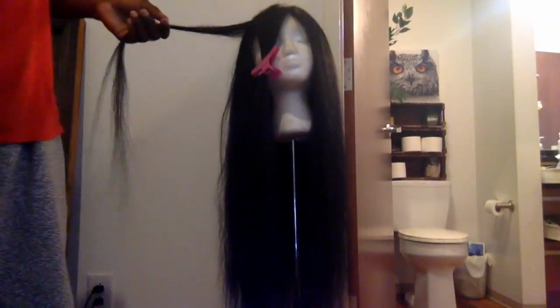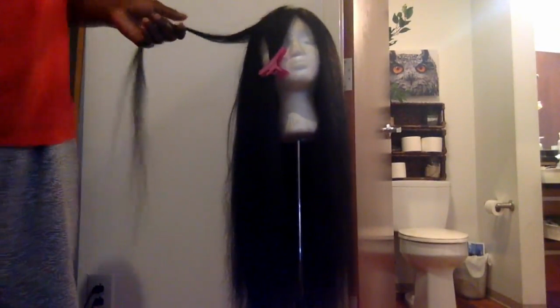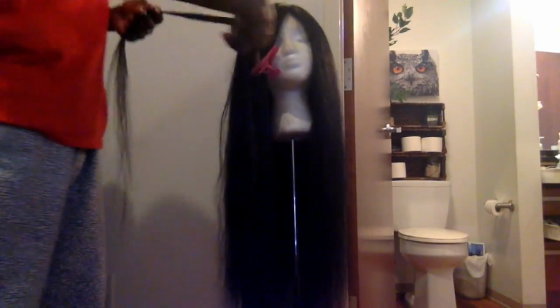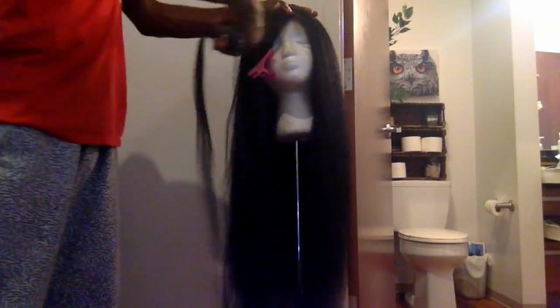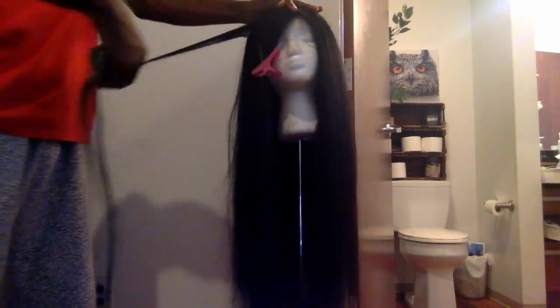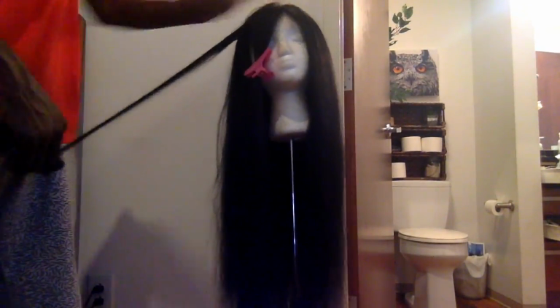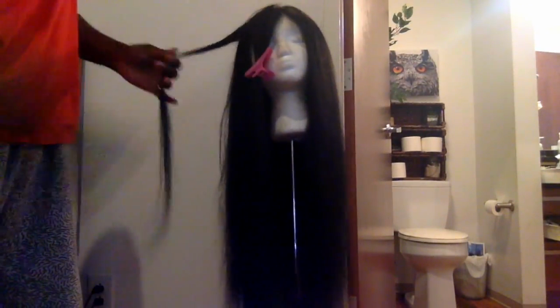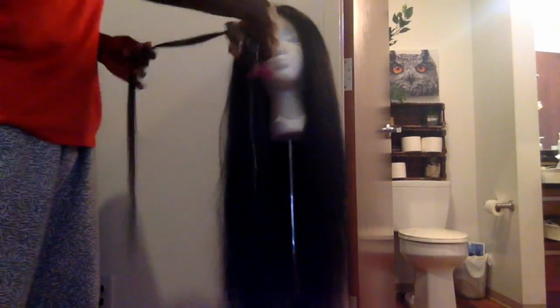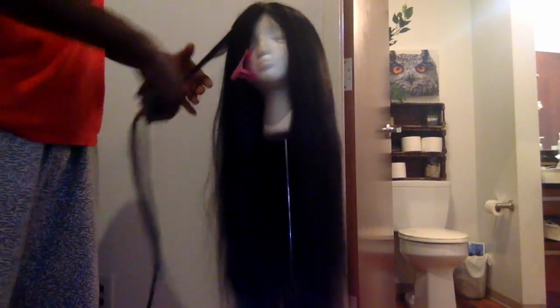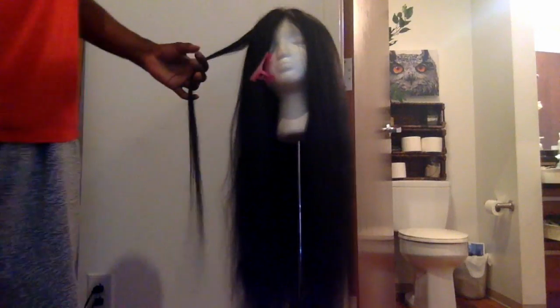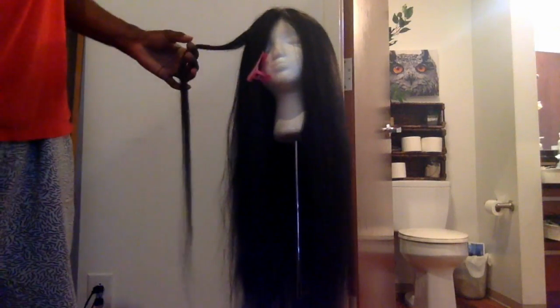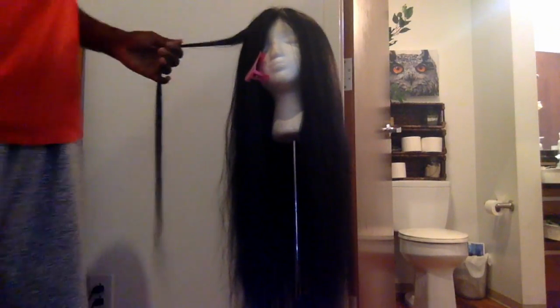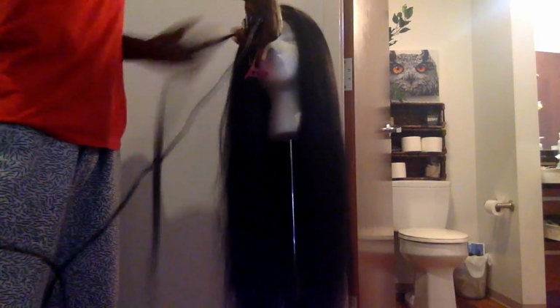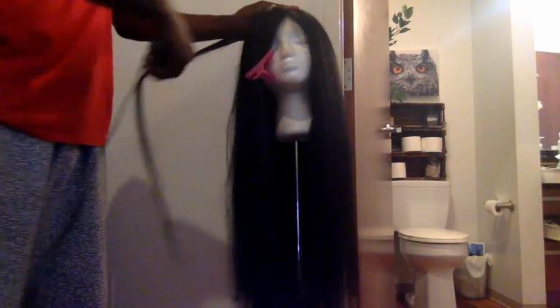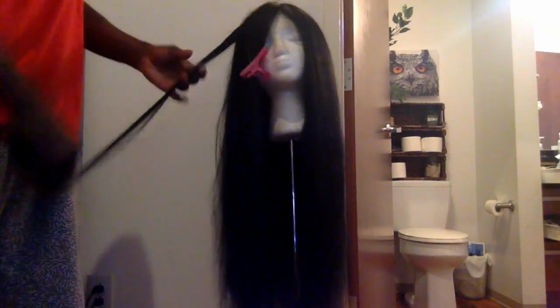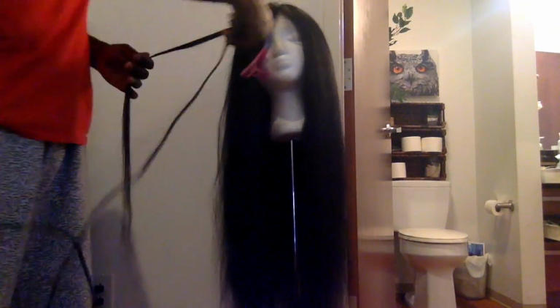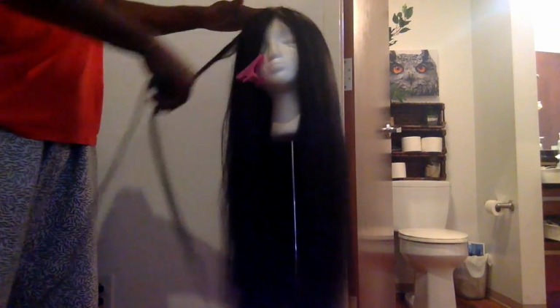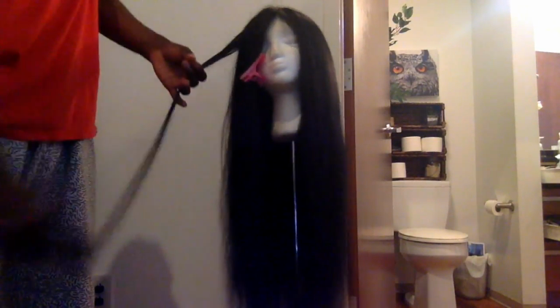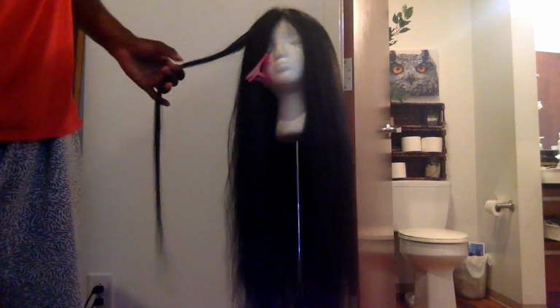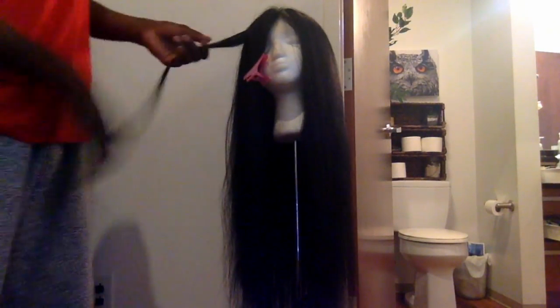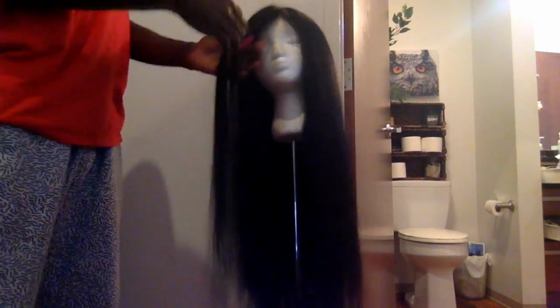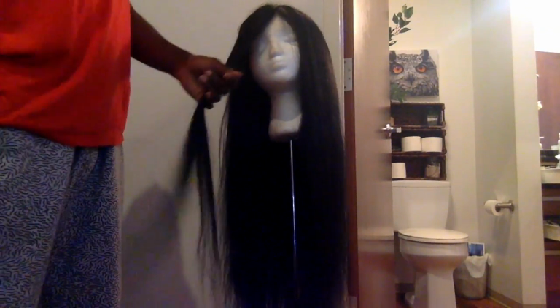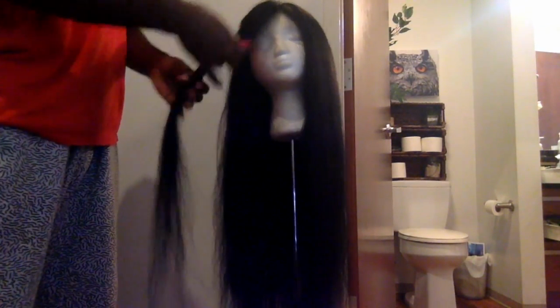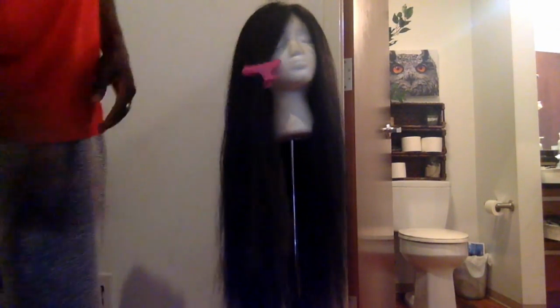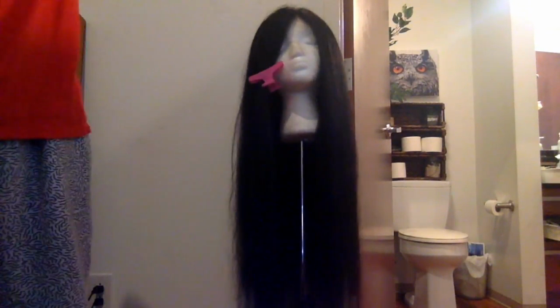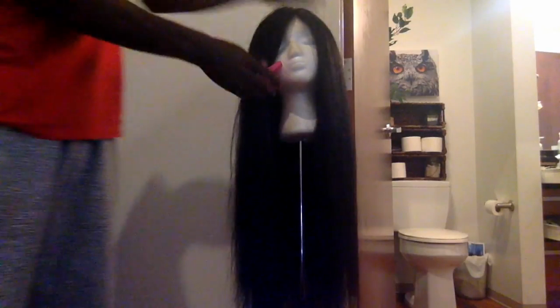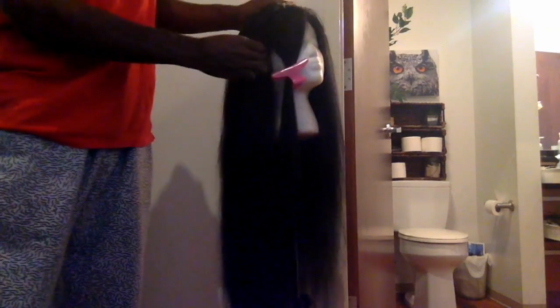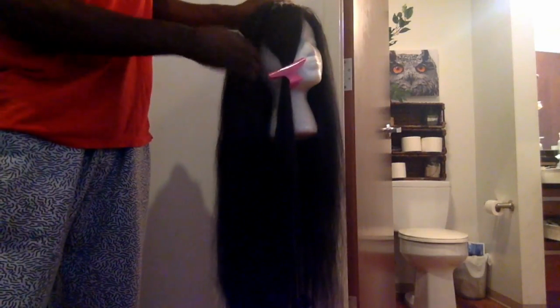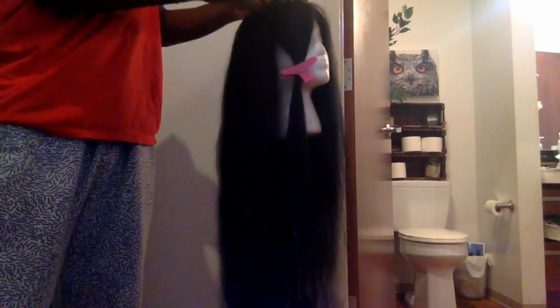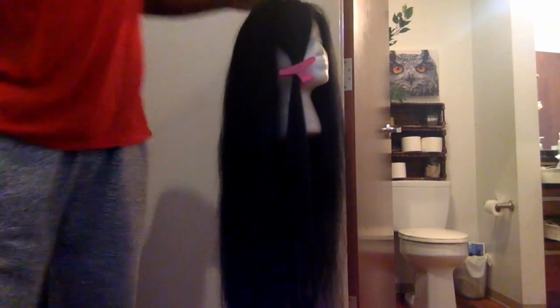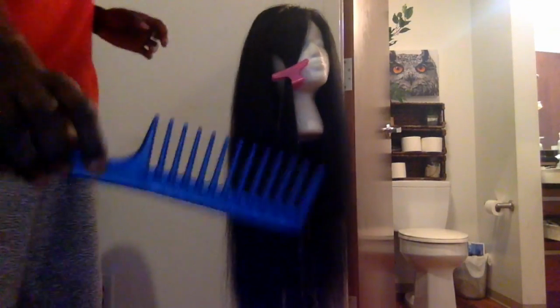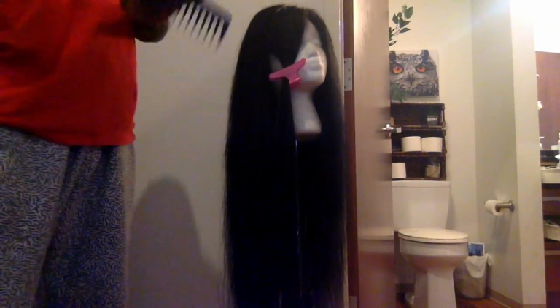I just sectioned off the piece and then I grabbed it. I go from root to the bottom with both flat irons, and I just keep doing that throughout the head.